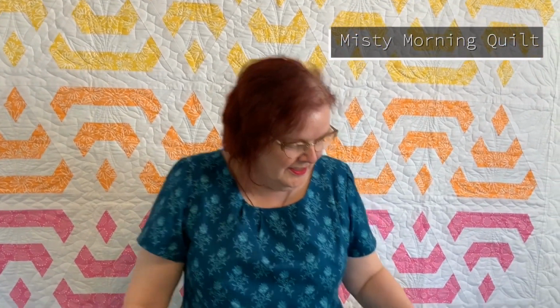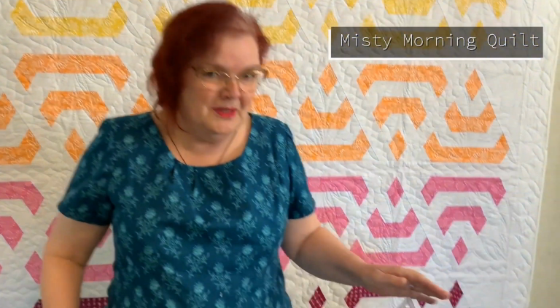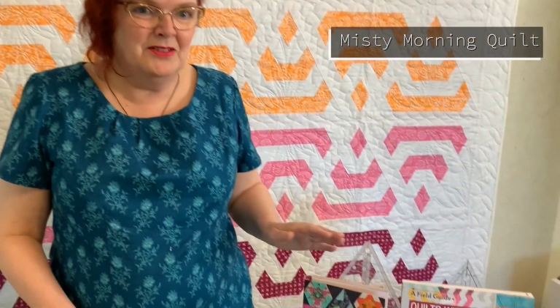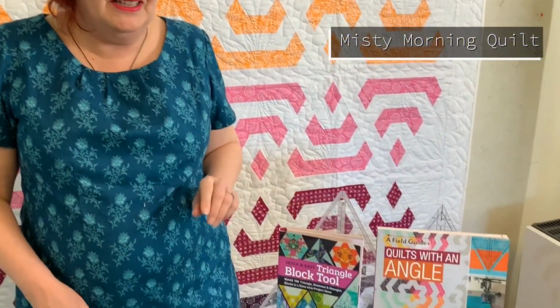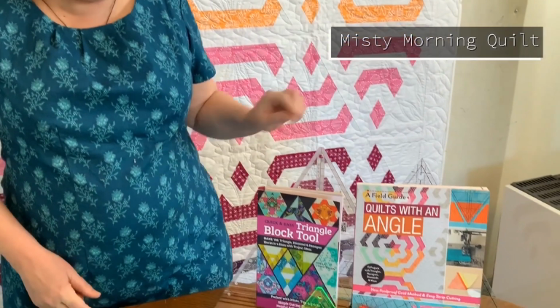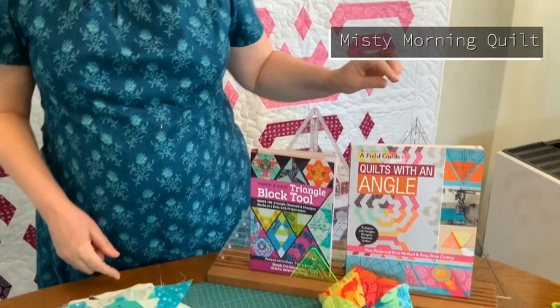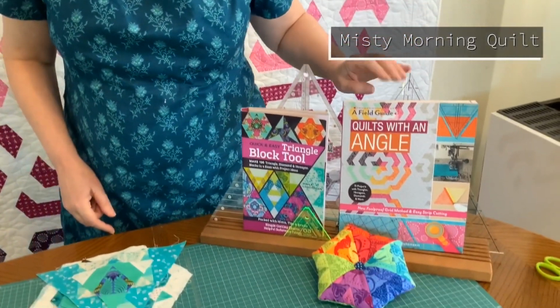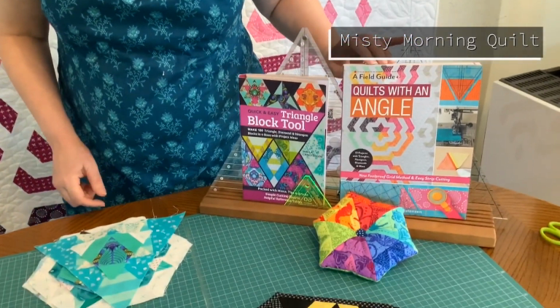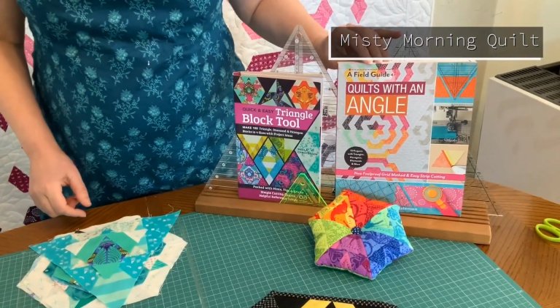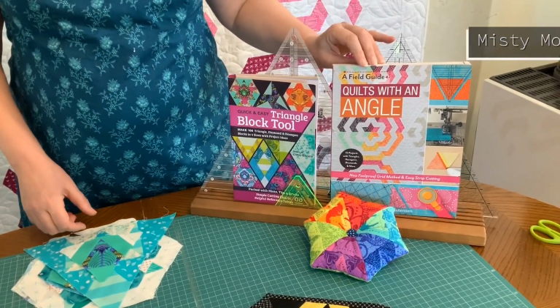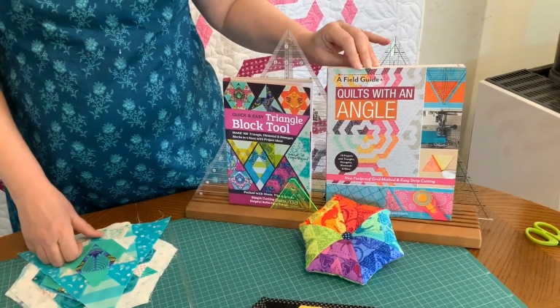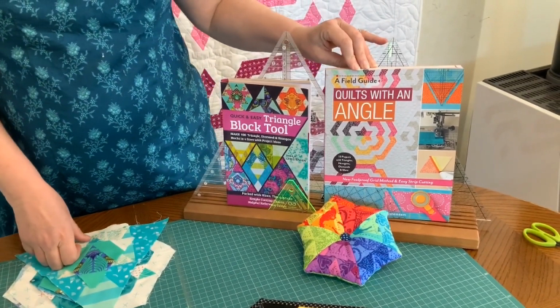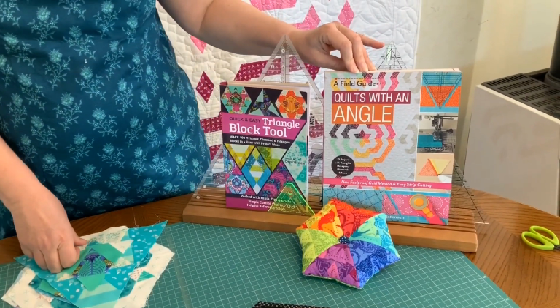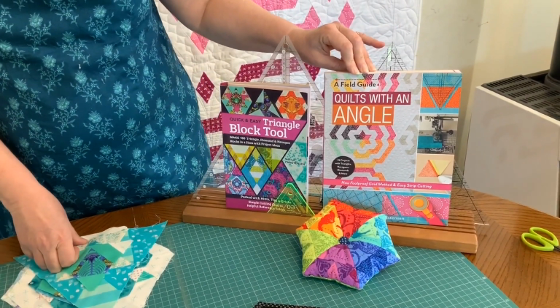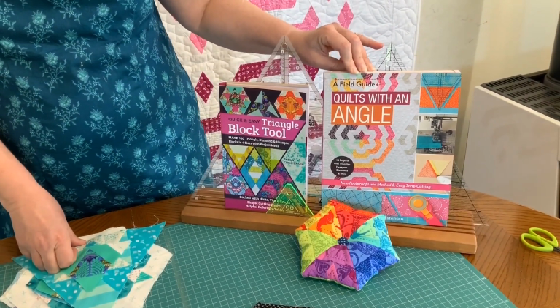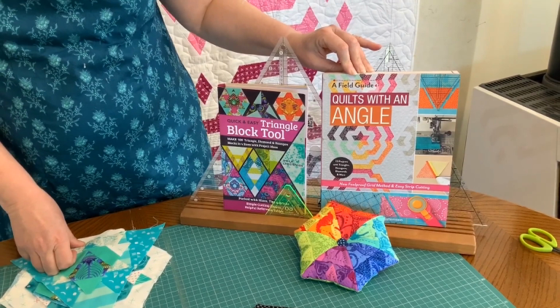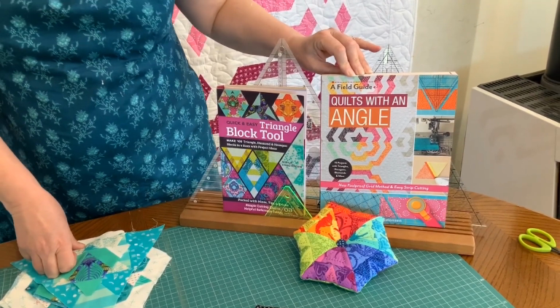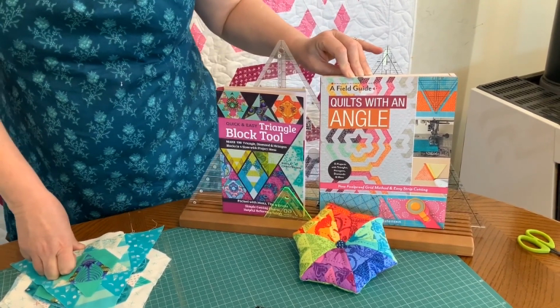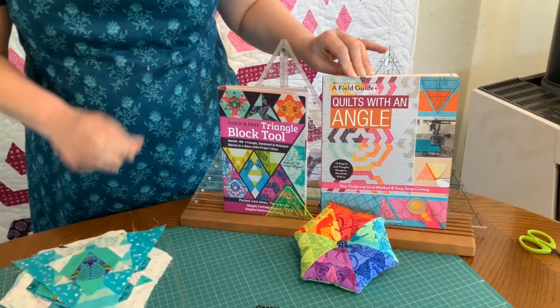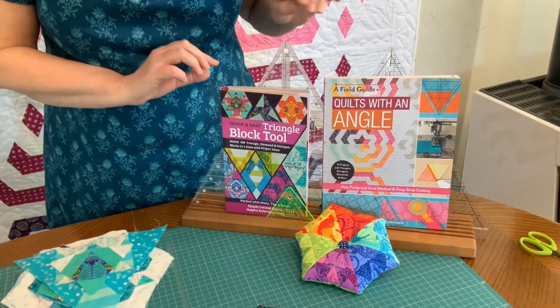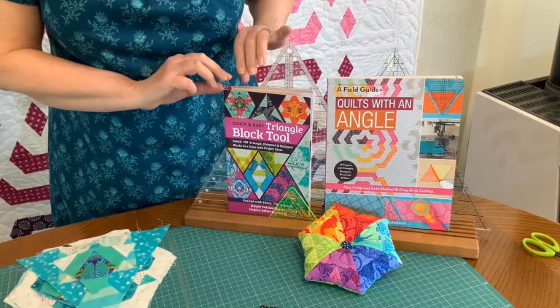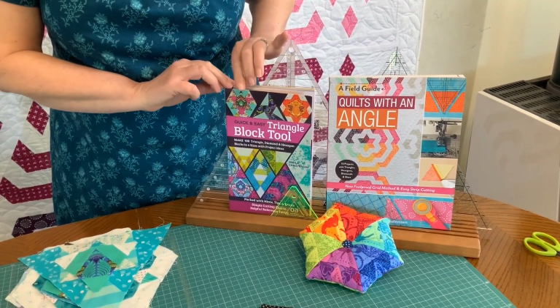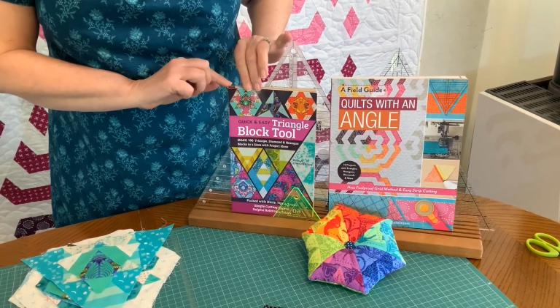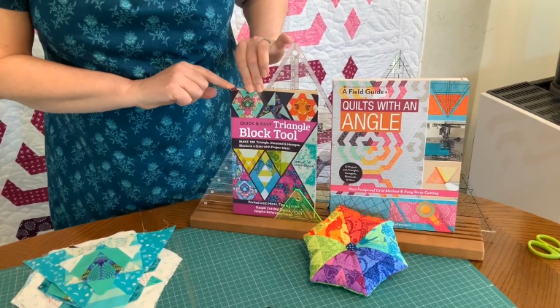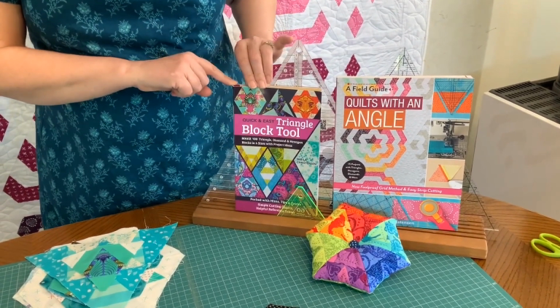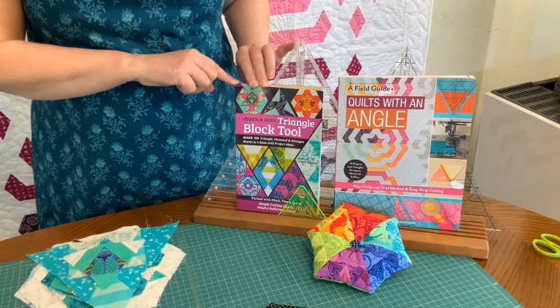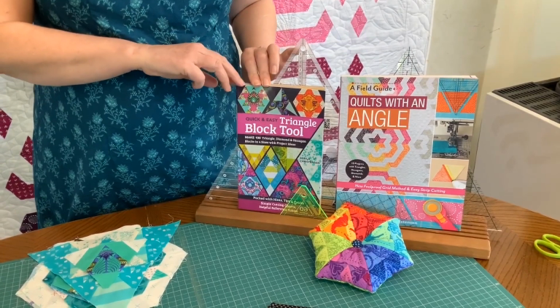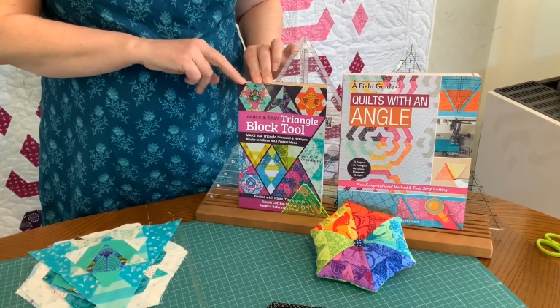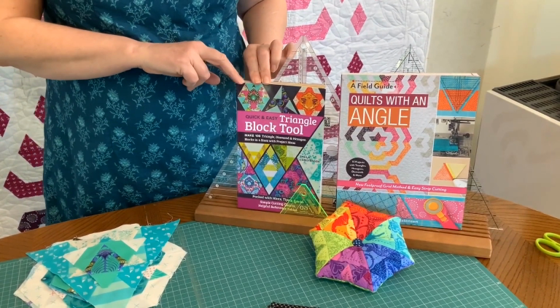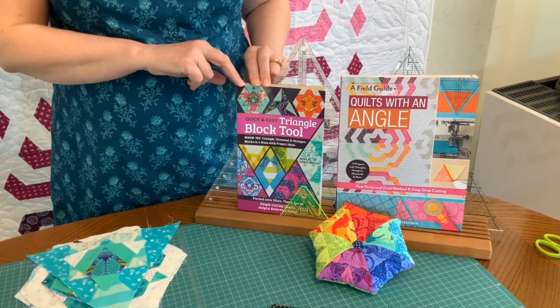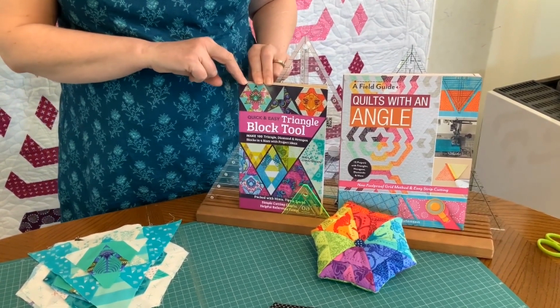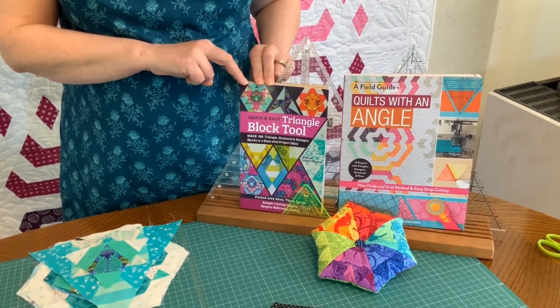If you were at Quilt Market last year you may have seen the Quilts with an Angle book, which was launched at the beginning of last year. There's now a companion book which is the Quick and Easy Triangle Block Tool, and that was launched in February.